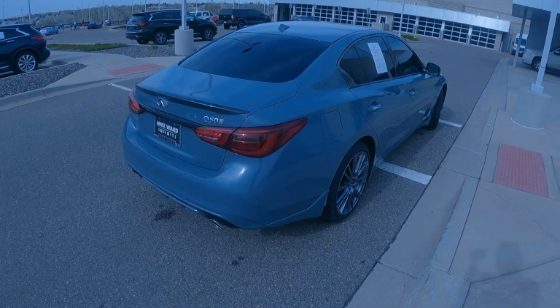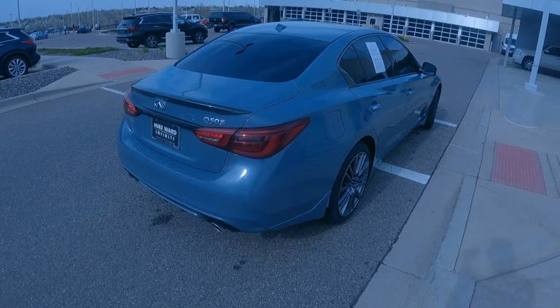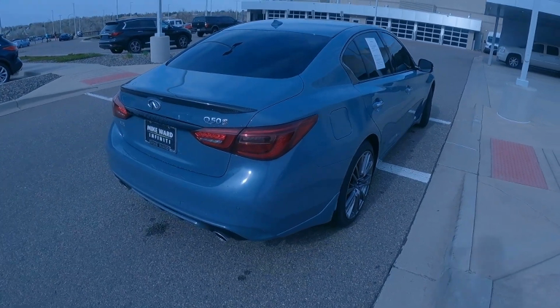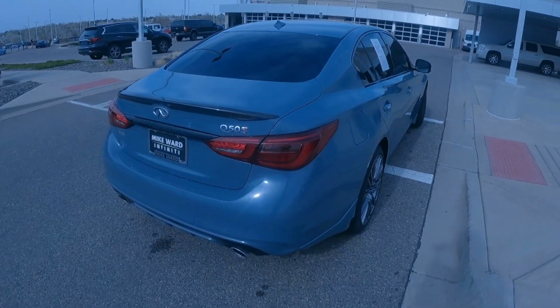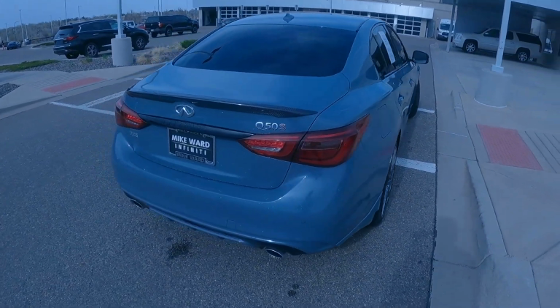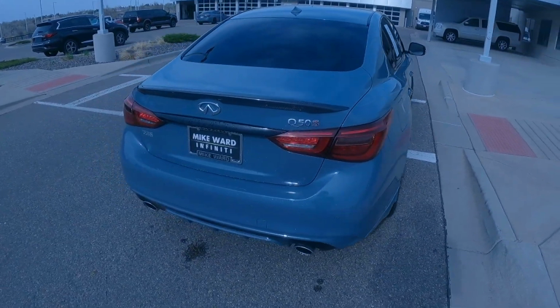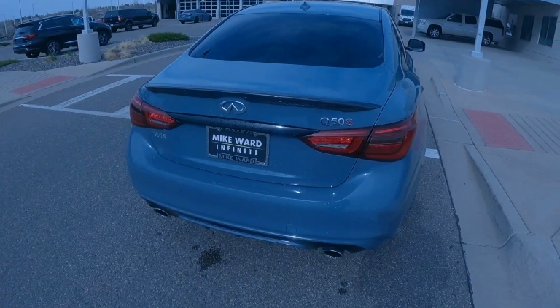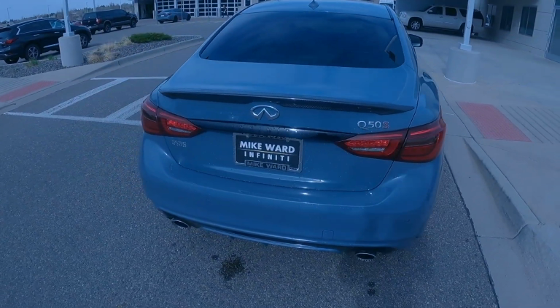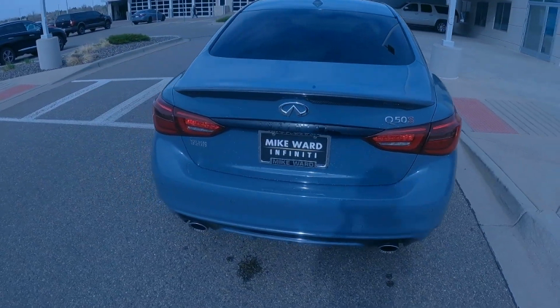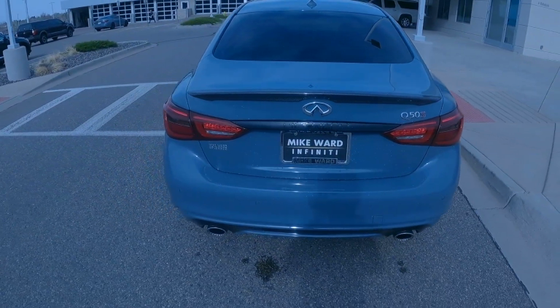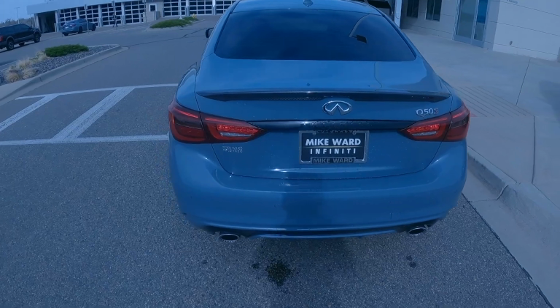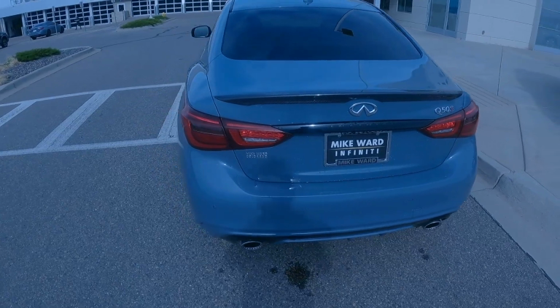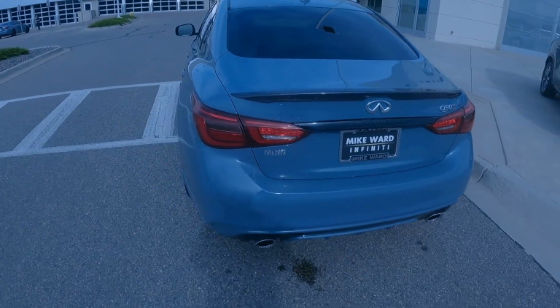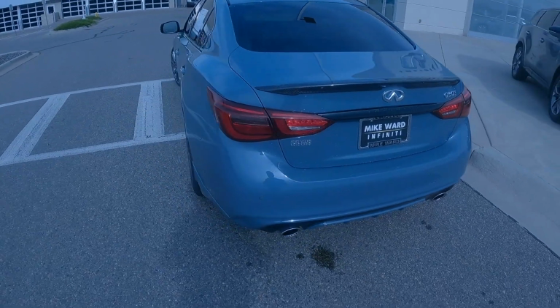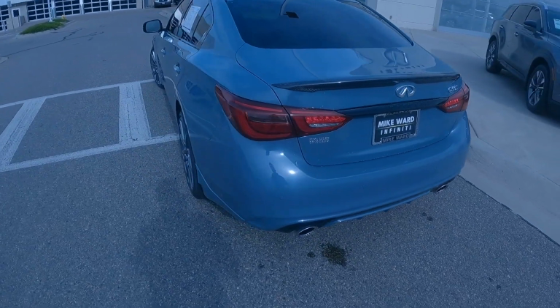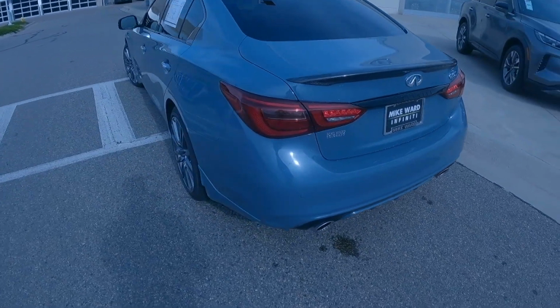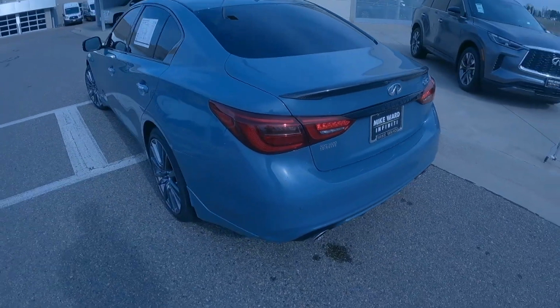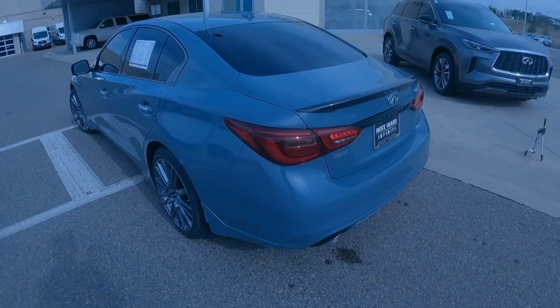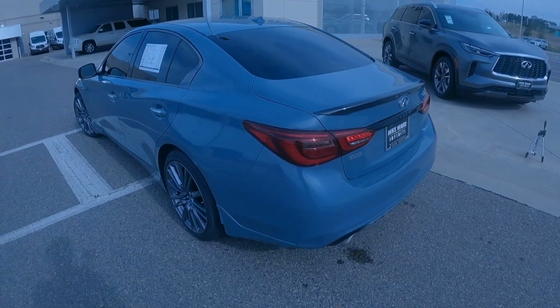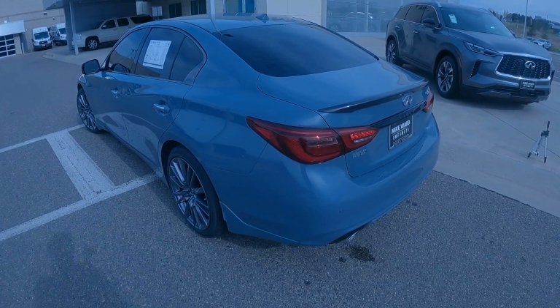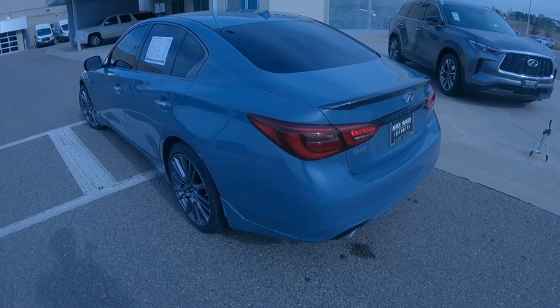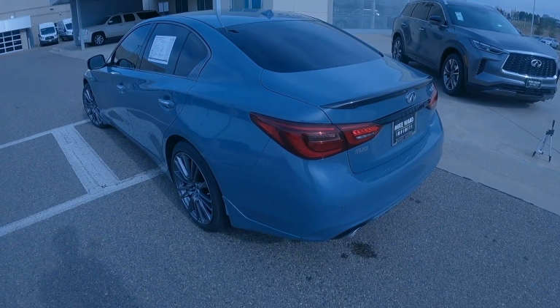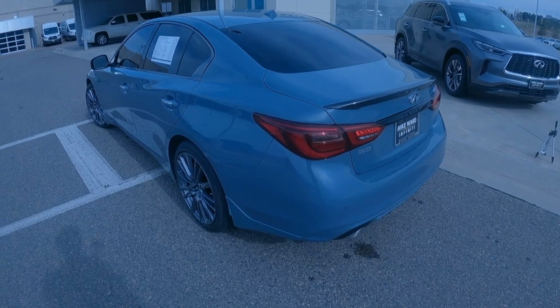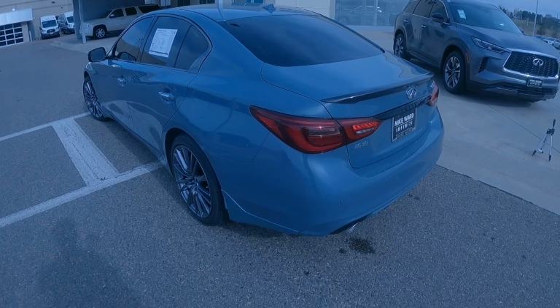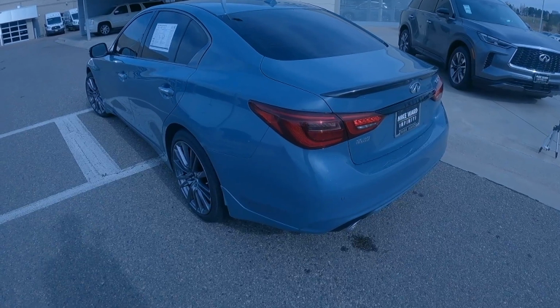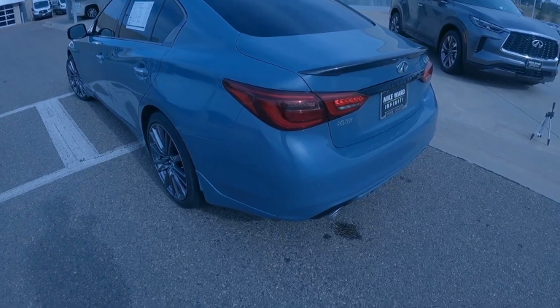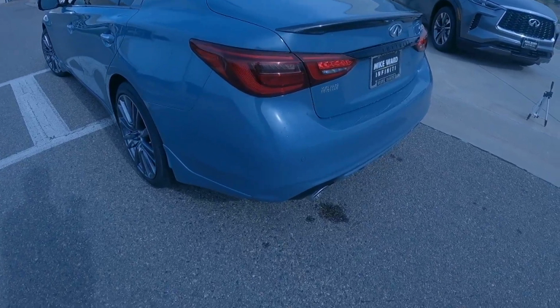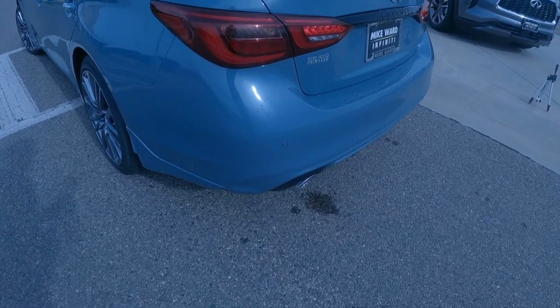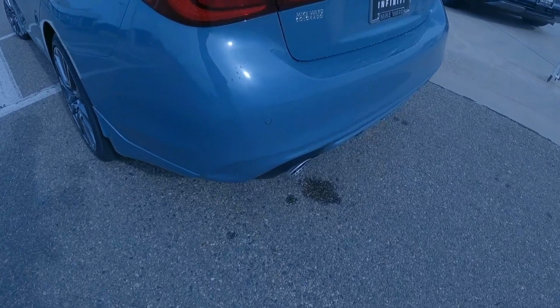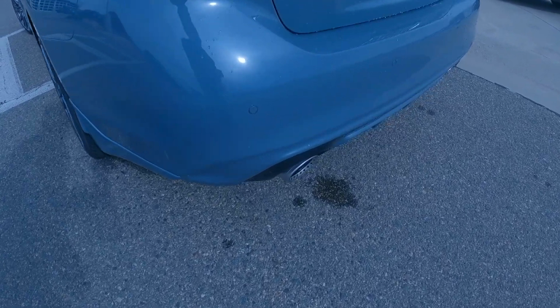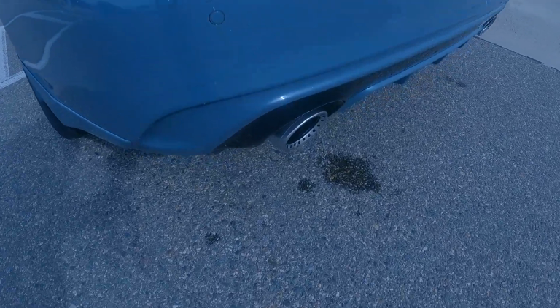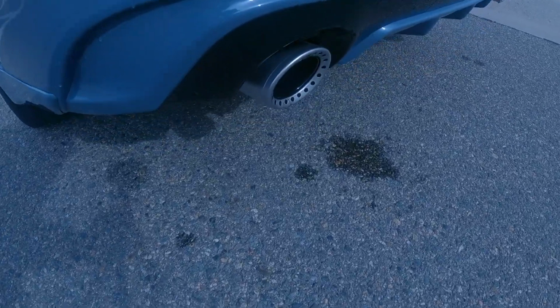Hi, this is Dan Tisser at Mike Ord Infinity, and today we are going to be listening to the Infinity Q50 Red Sport Exhaust. This is a 2022 in slate gray with a factory exhaust with no modification. Let's take a listen.